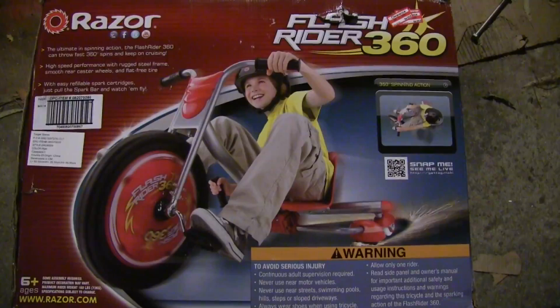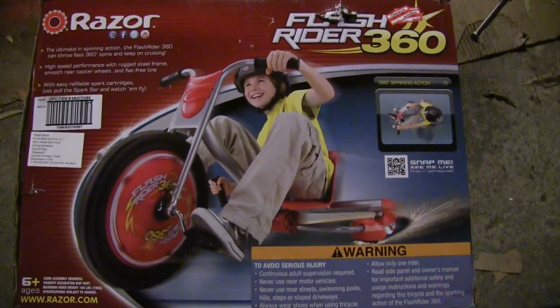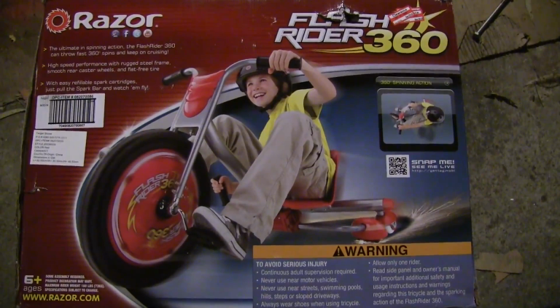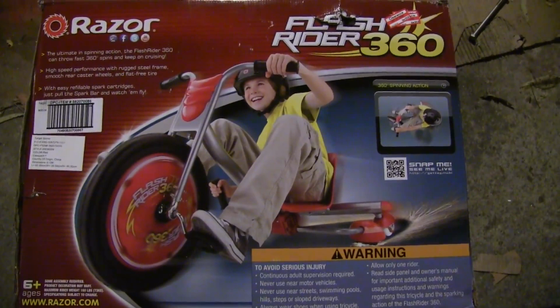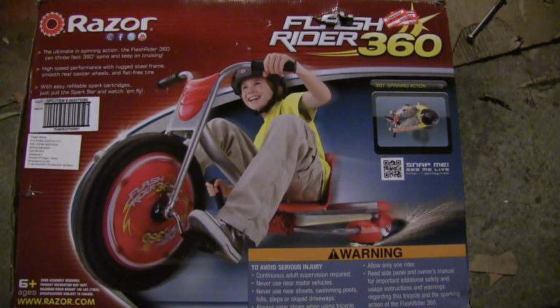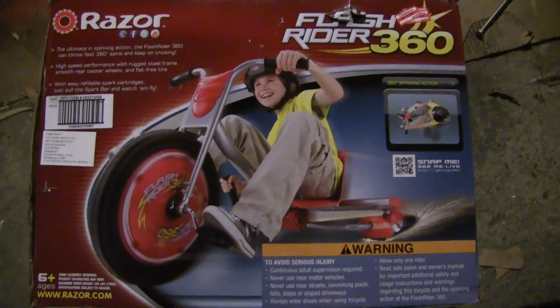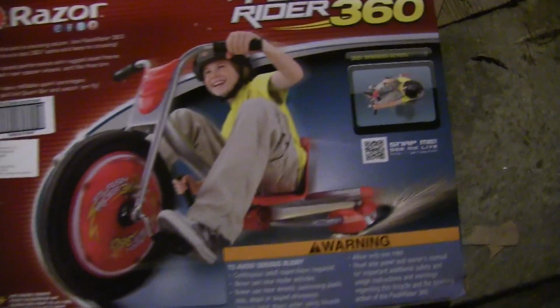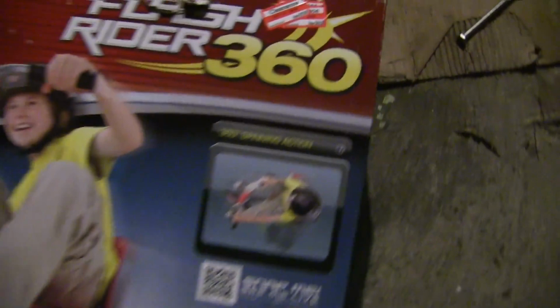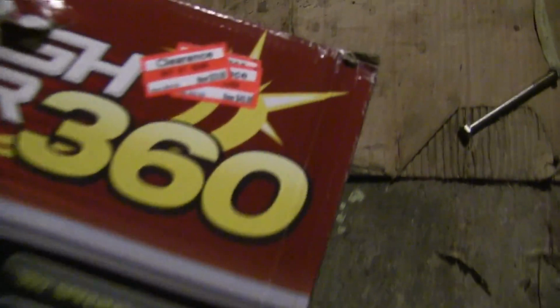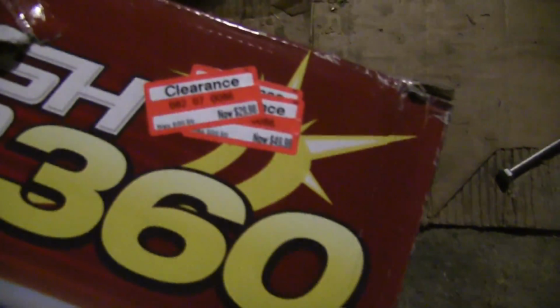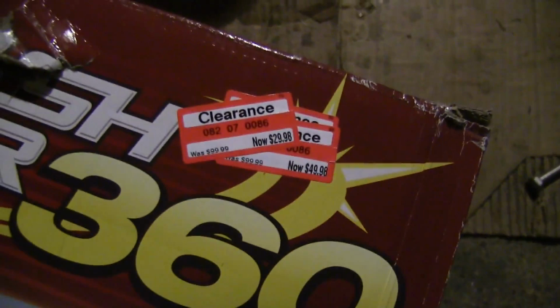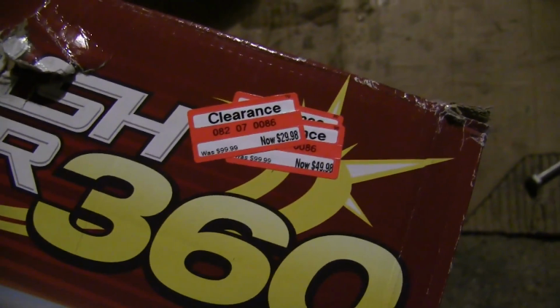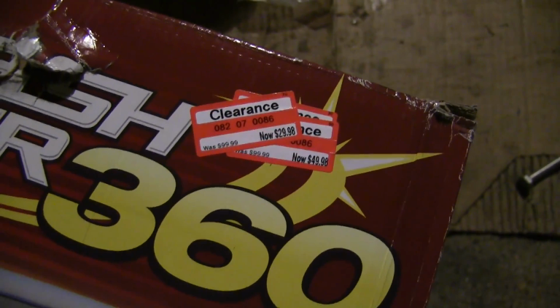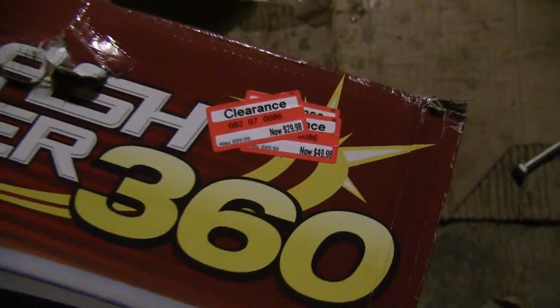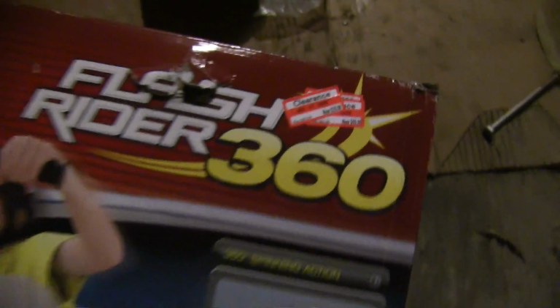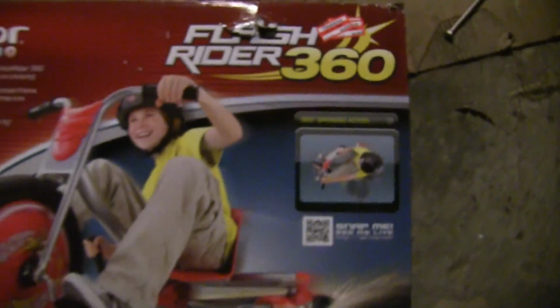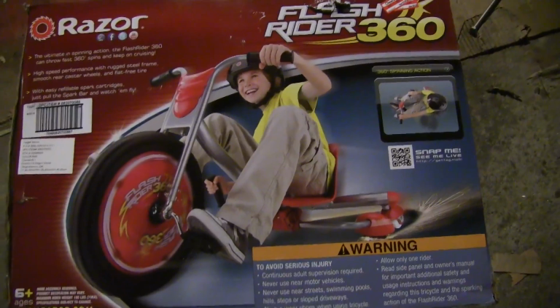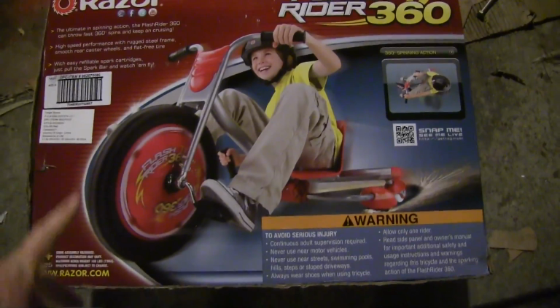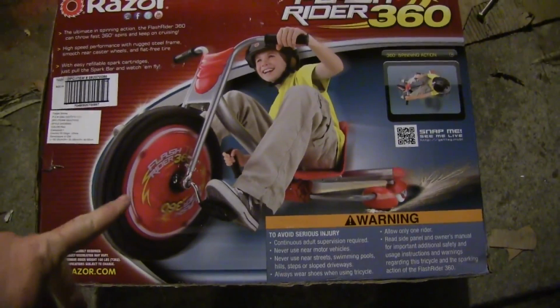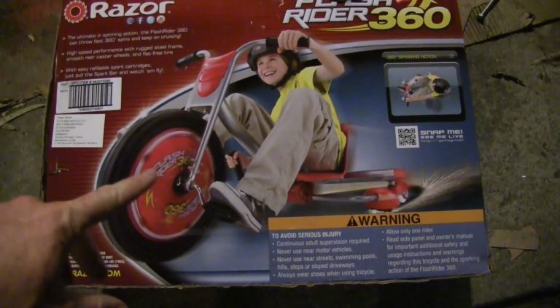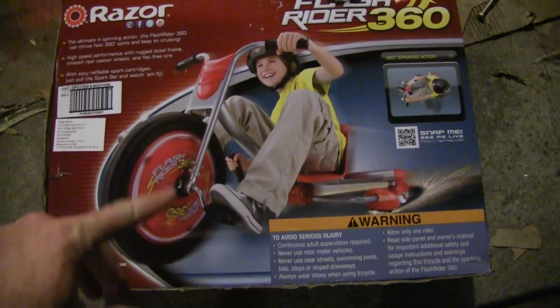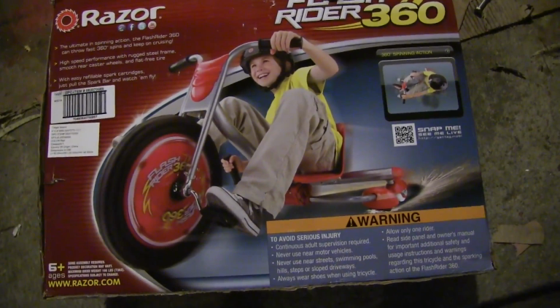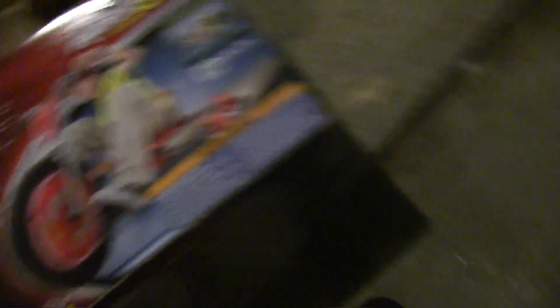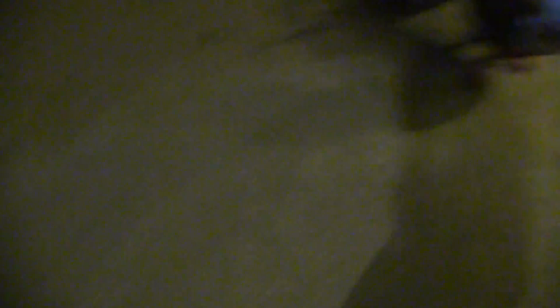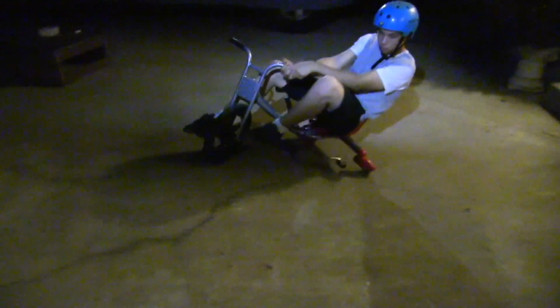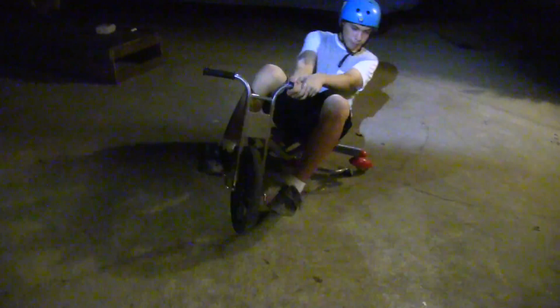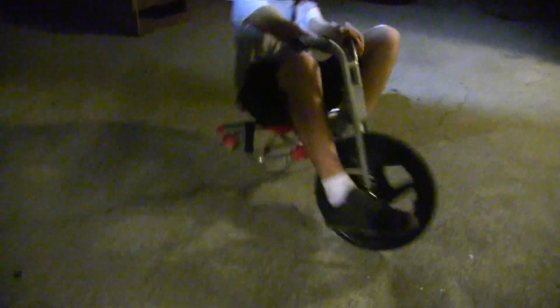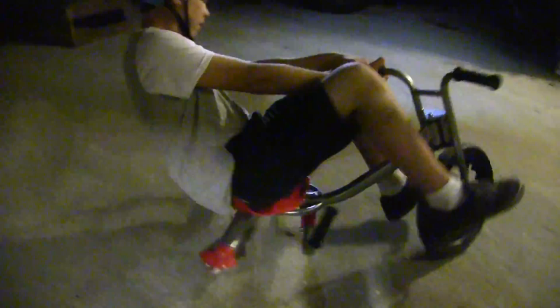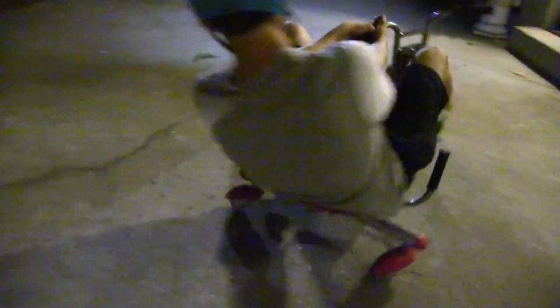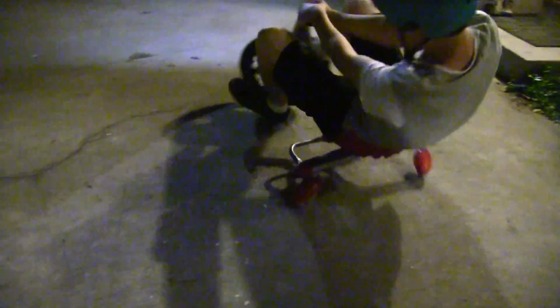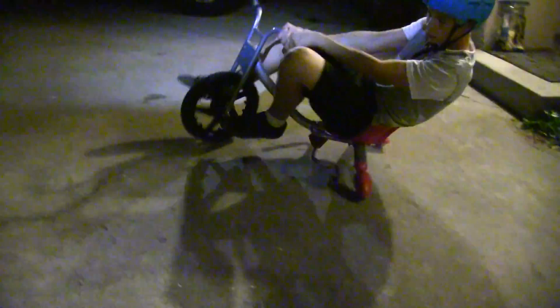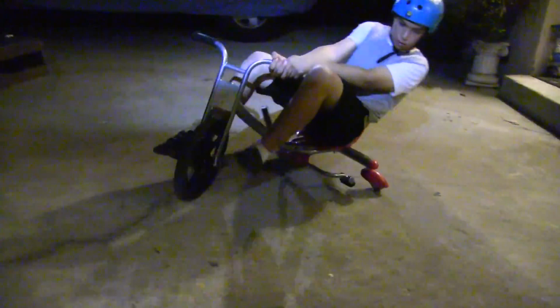This is the Razor Flash Rider 360. We got it at Target for $29.99. We took all the dumb pretty stuff off it and stripped it down to make it into just an elemental drift trike.